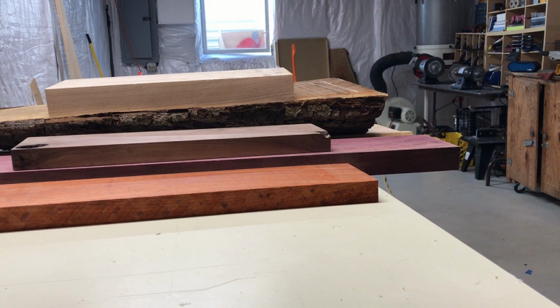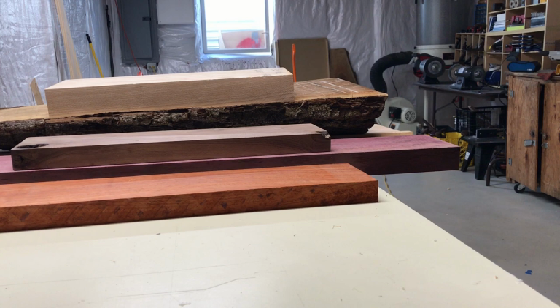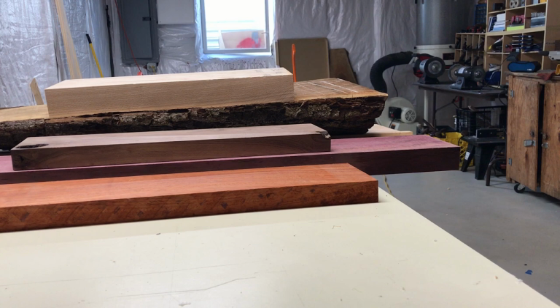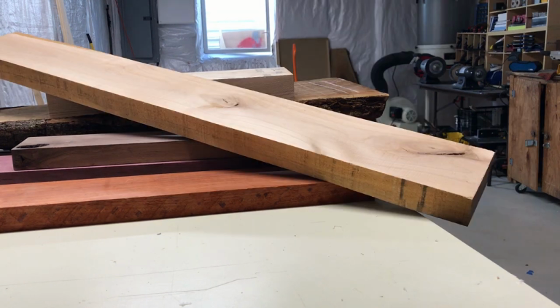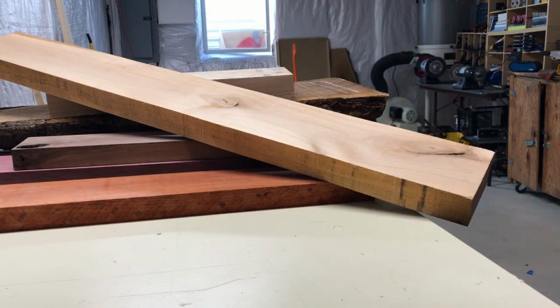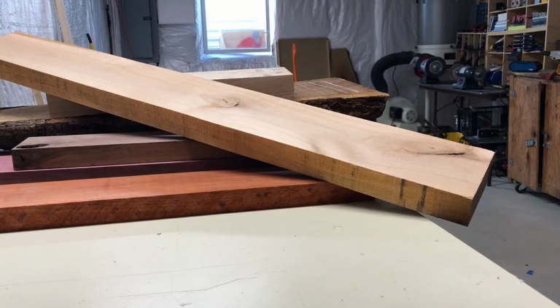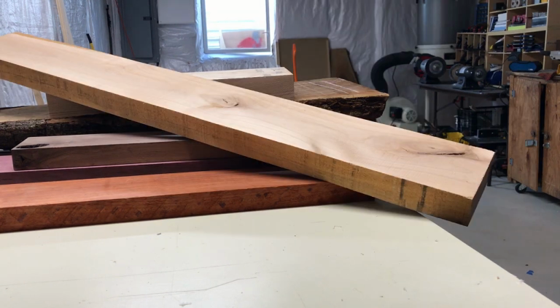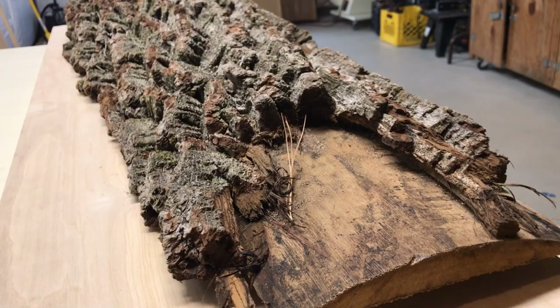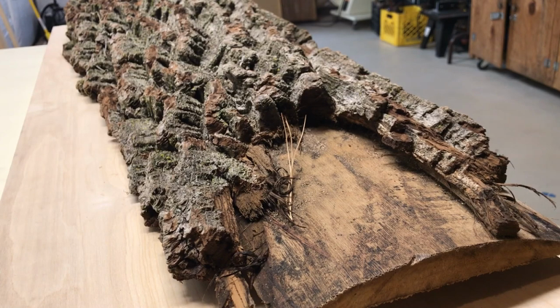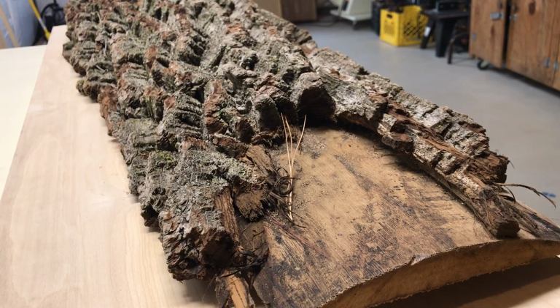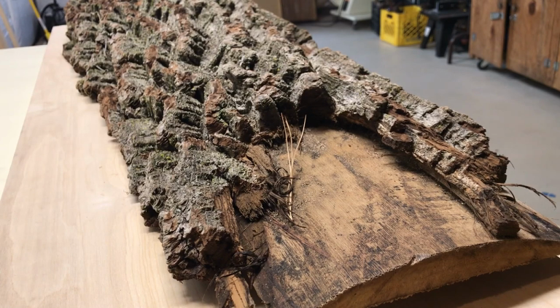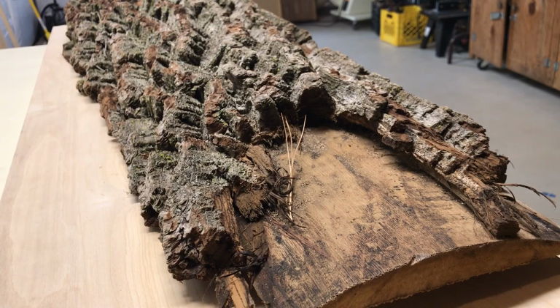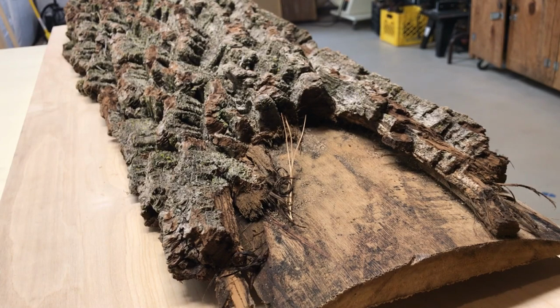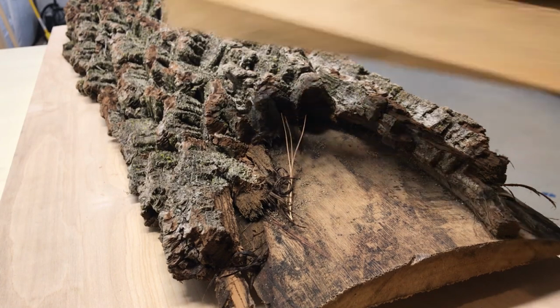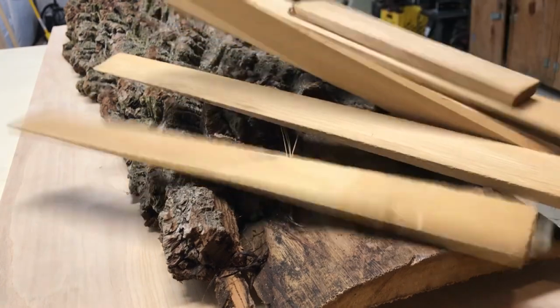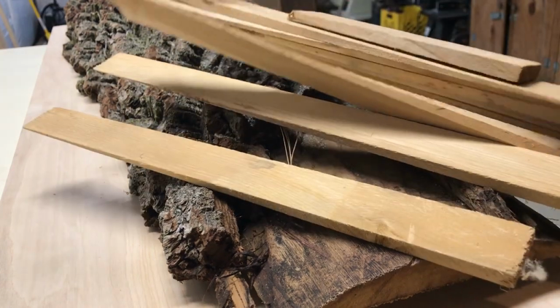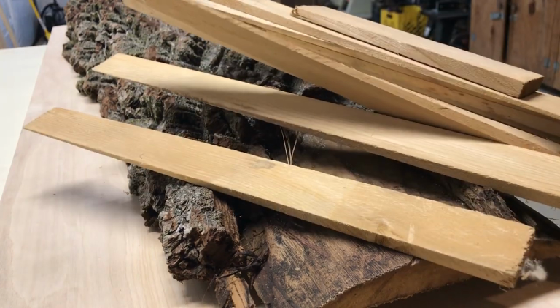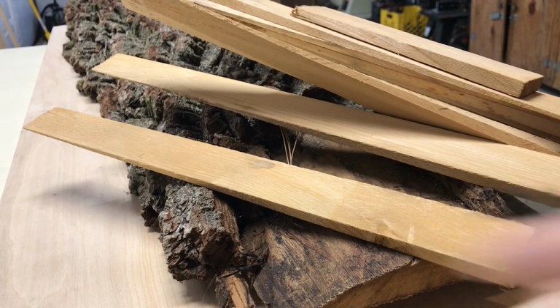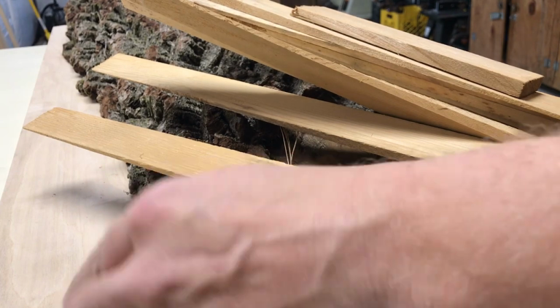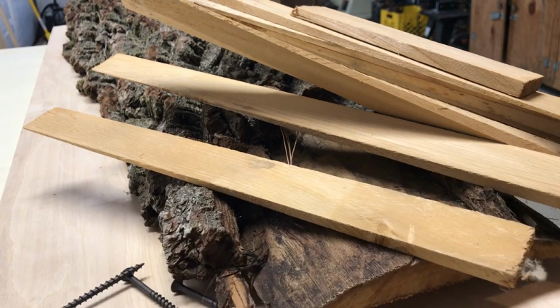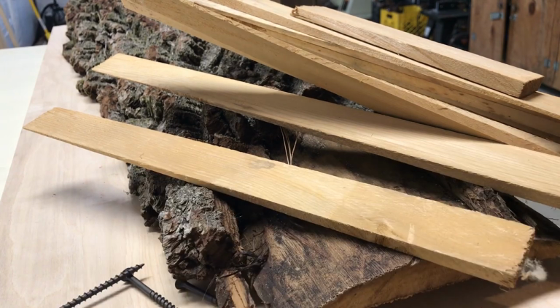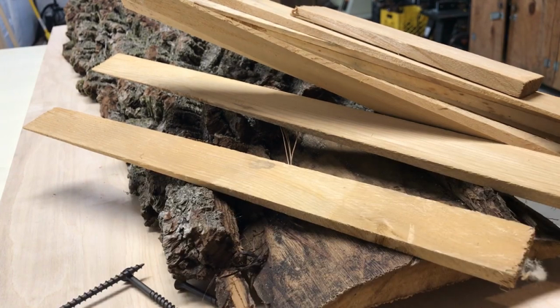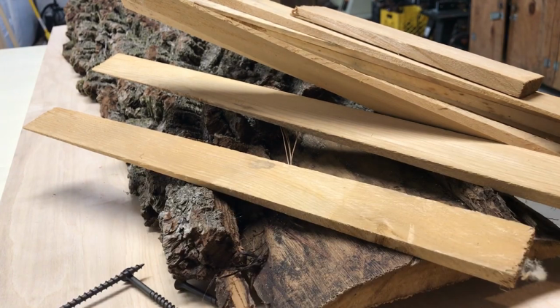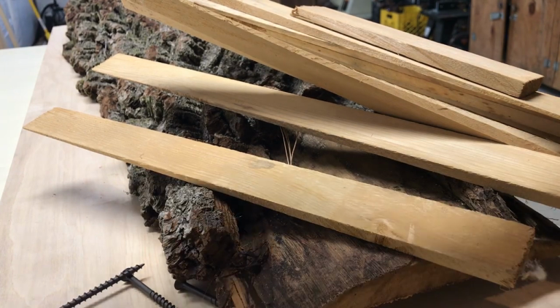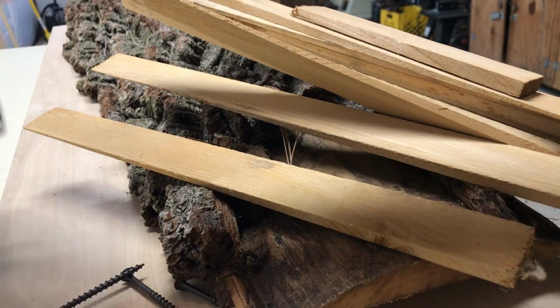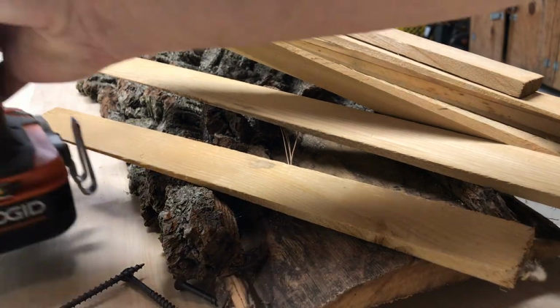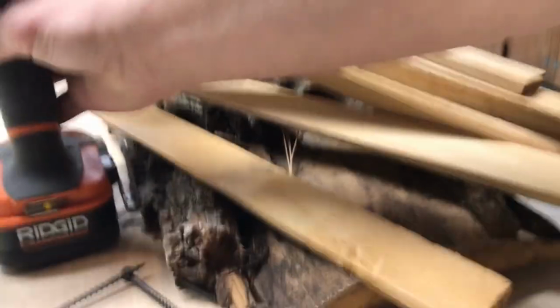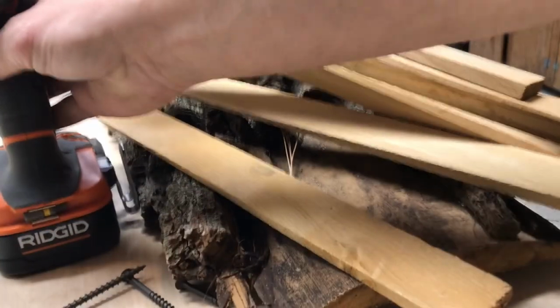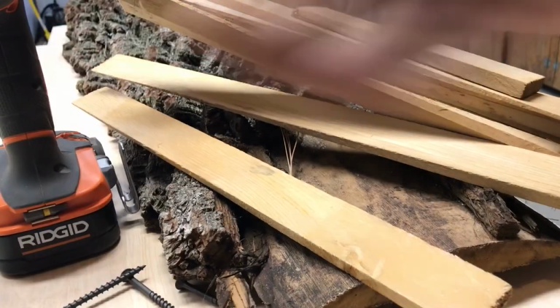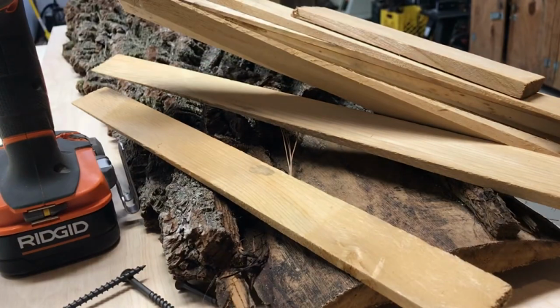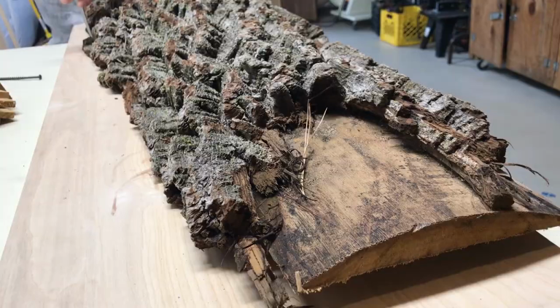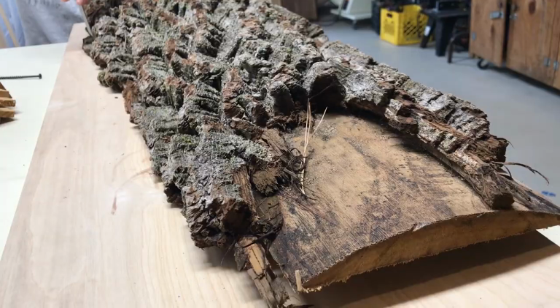I decided to build my first cutting board as a Christmas present for Samantha's mom. I wanted to incorporate some walnut that came from her backyard just to make it a little bit more personal.